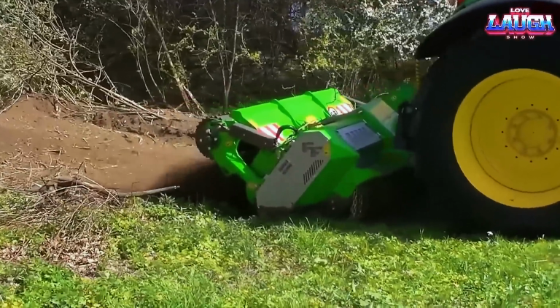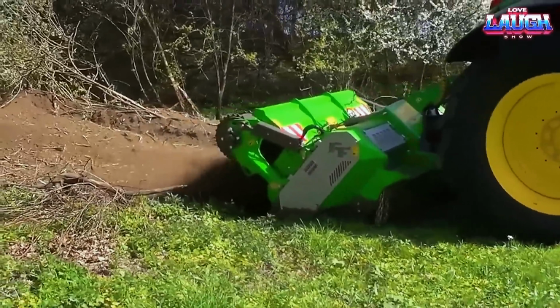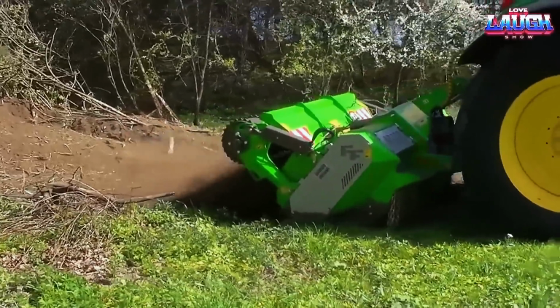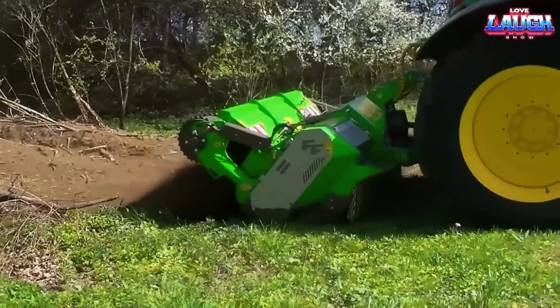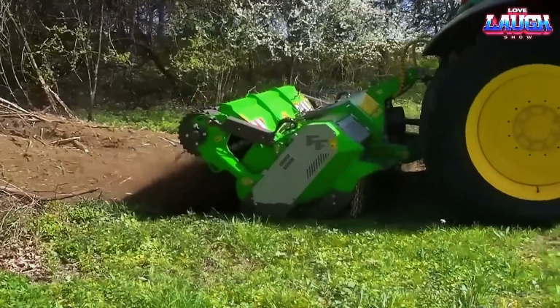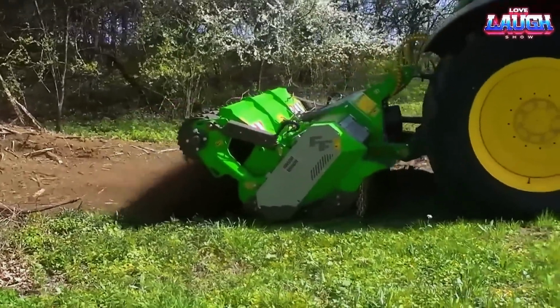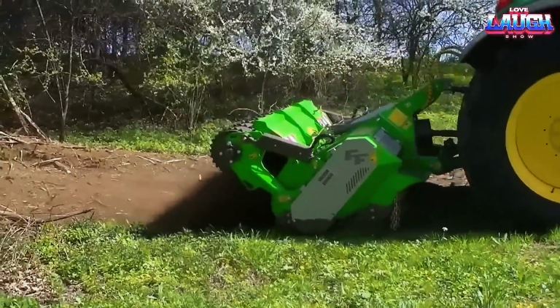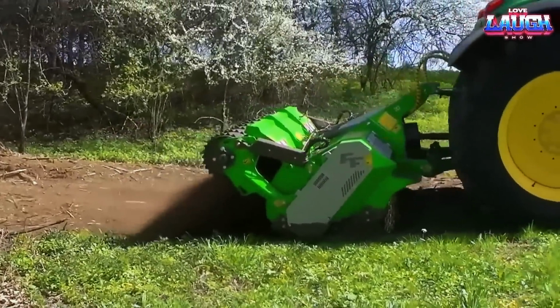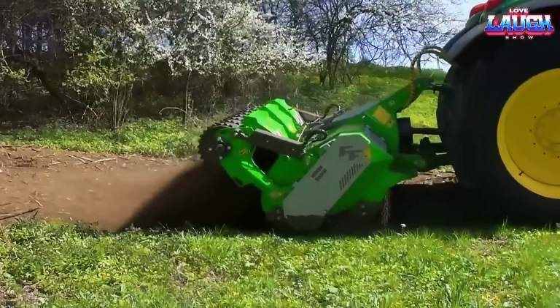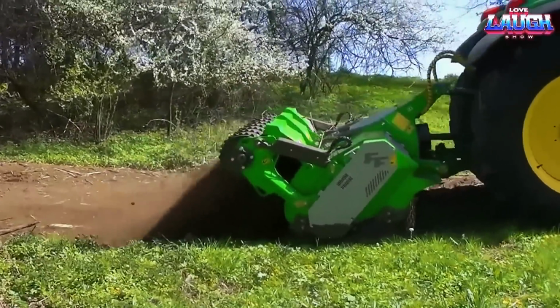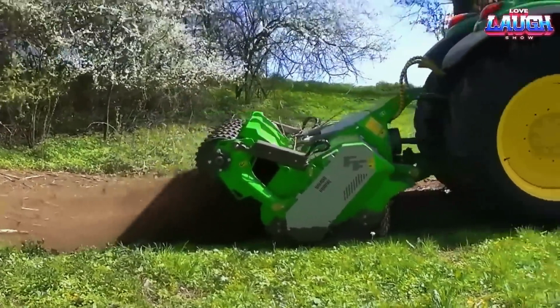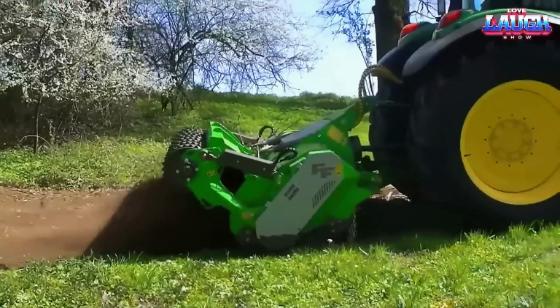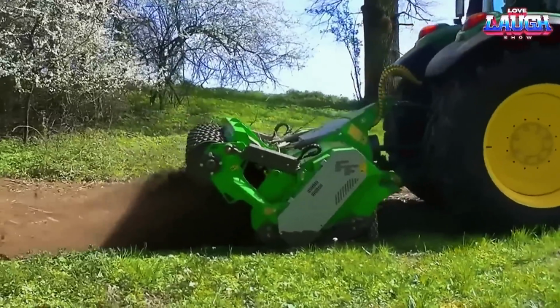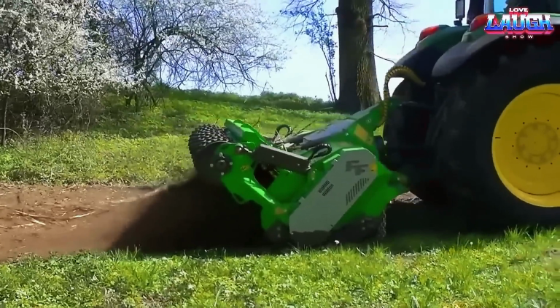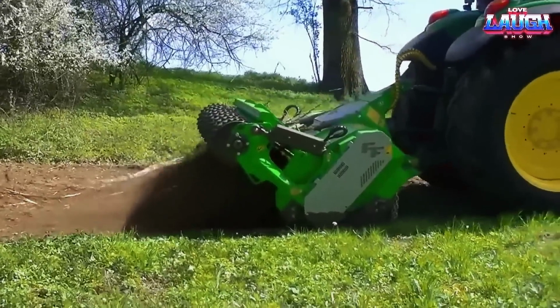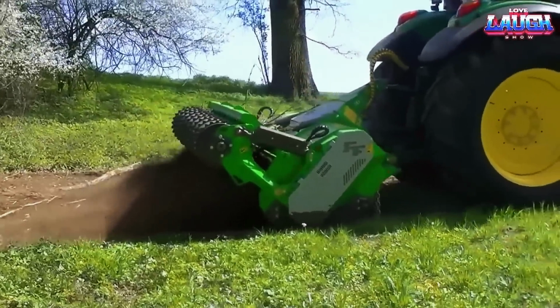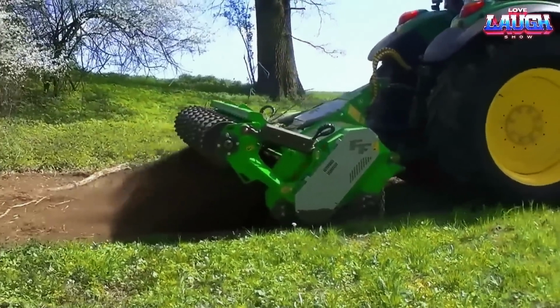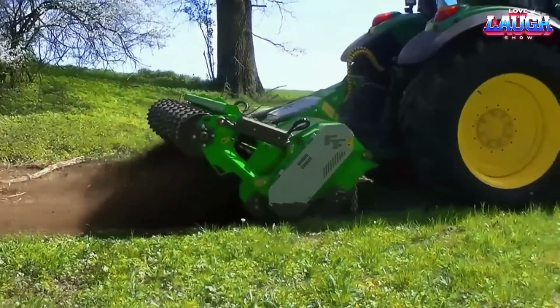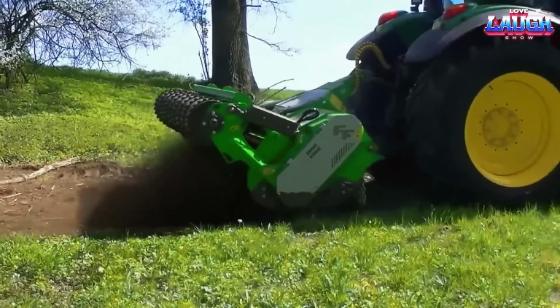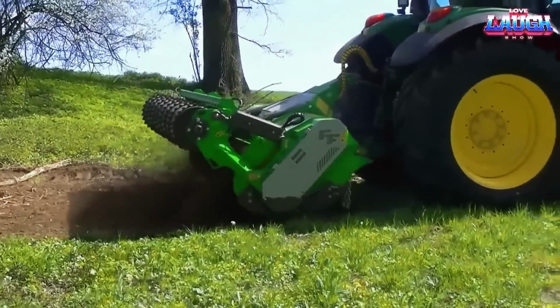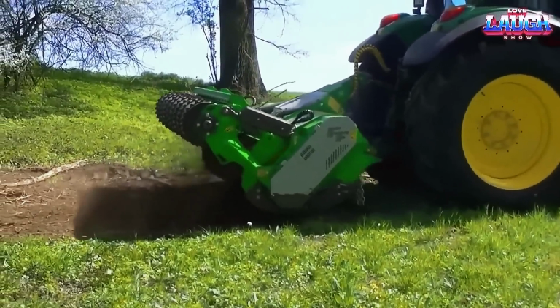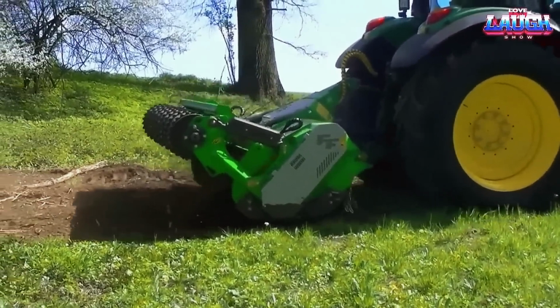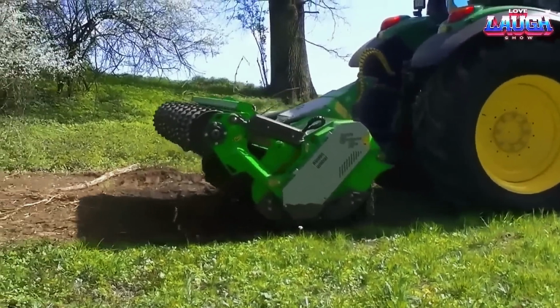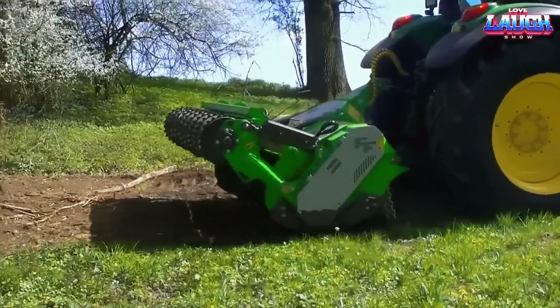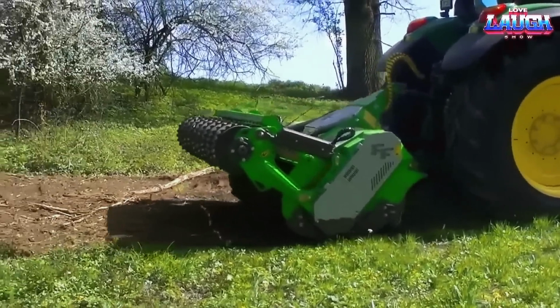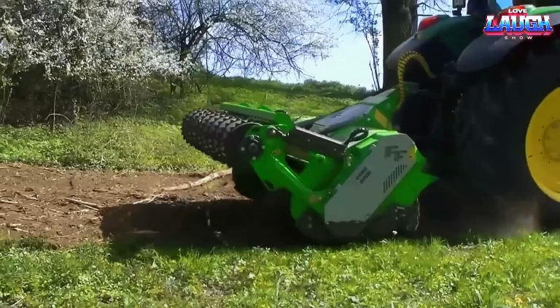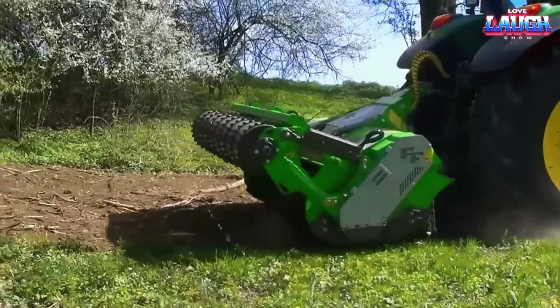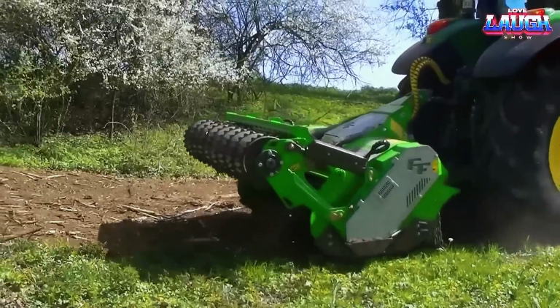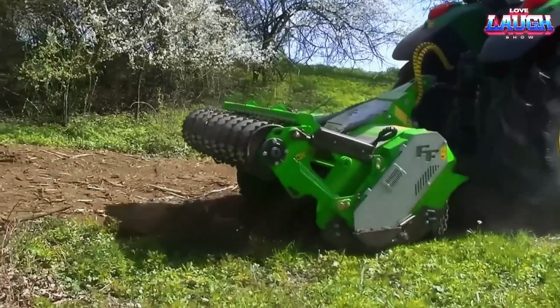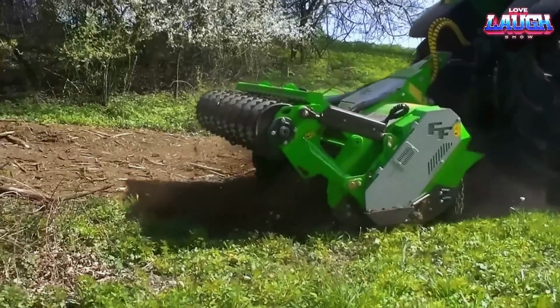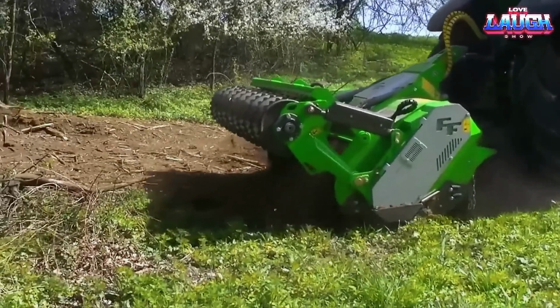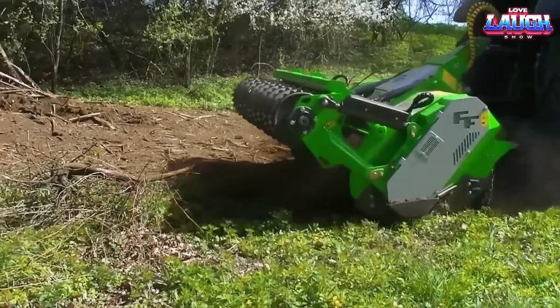These mulchers are versatile and can be utilized in diverse environments, including along railroad tracks, where they effortlessly clear branches, bushes, and trees. Additionally, purchasers benefit from a generous factory warranty that extends up to 5 years.